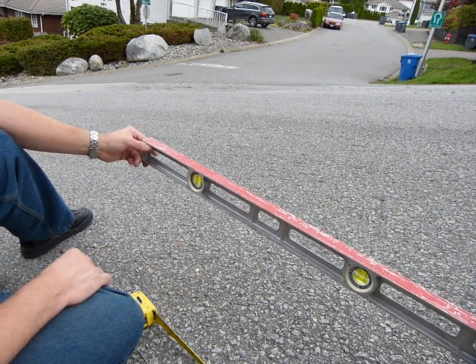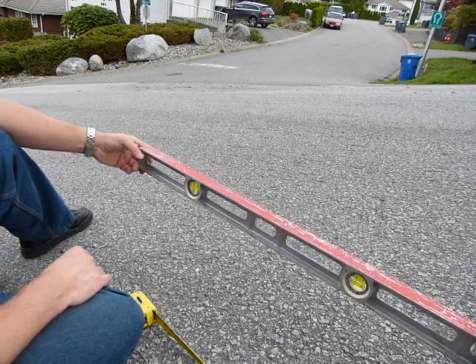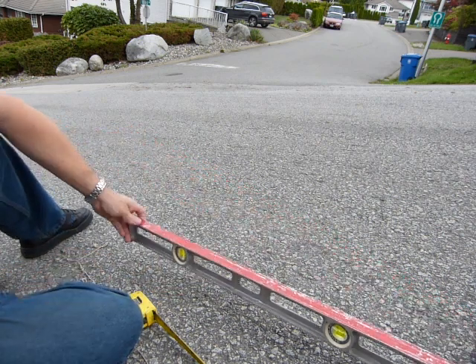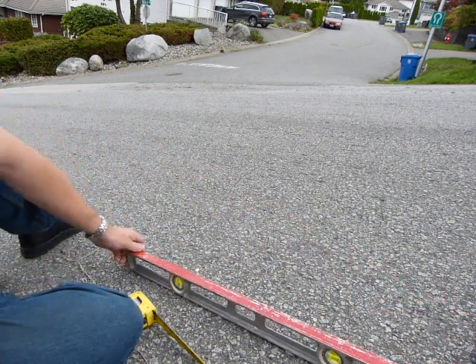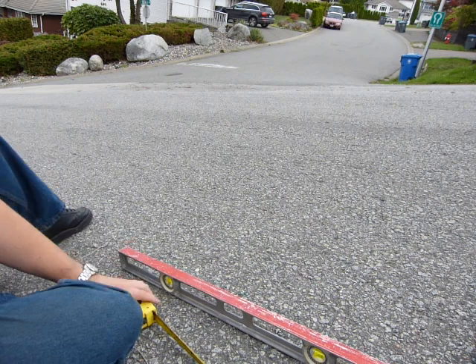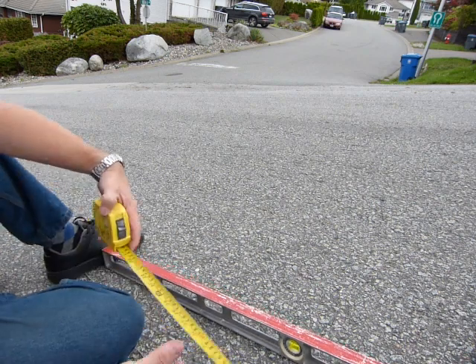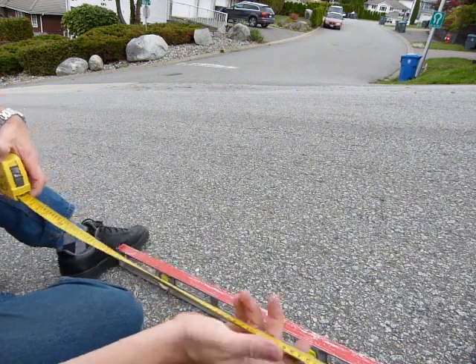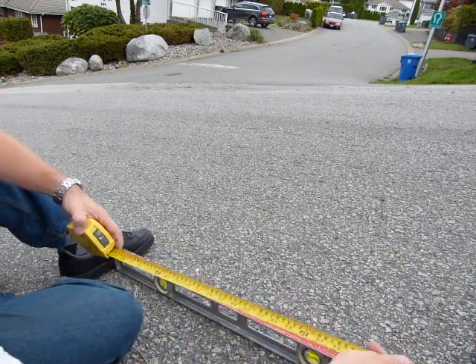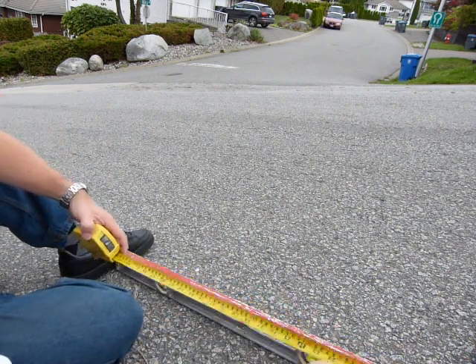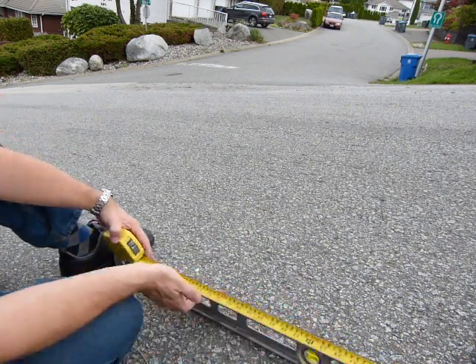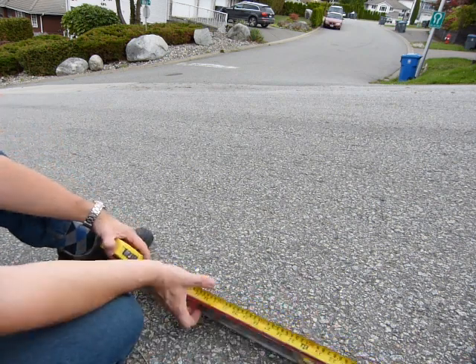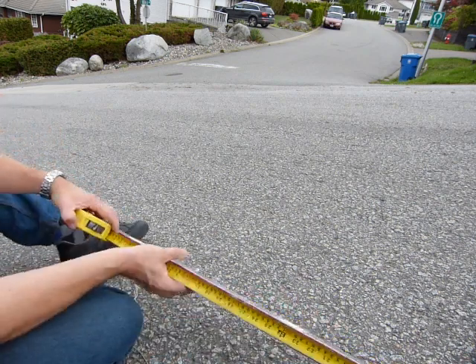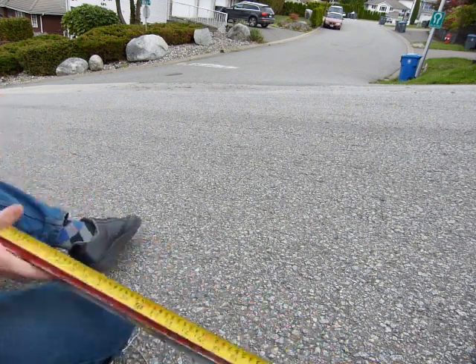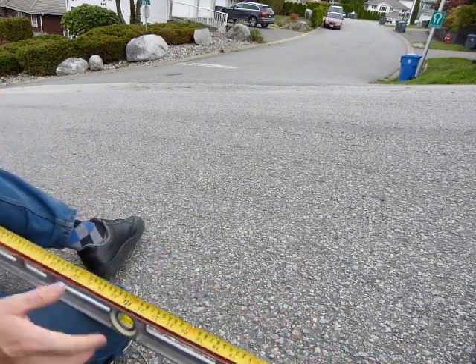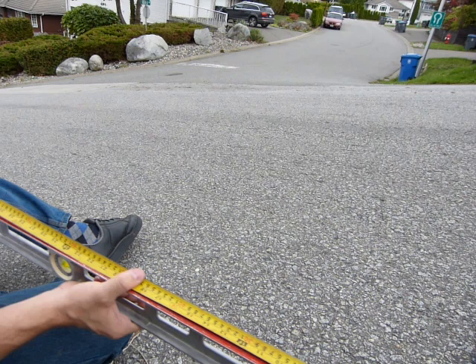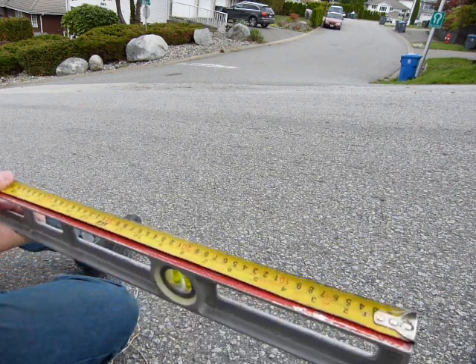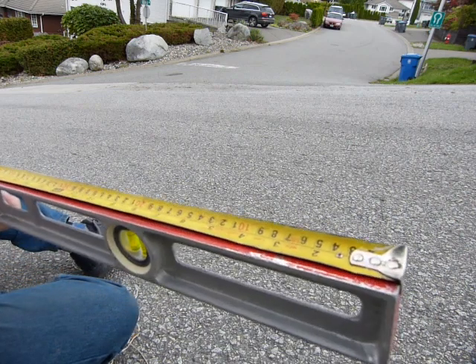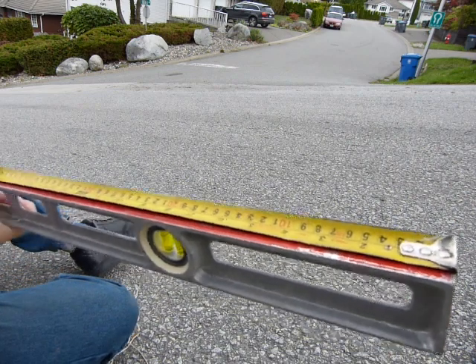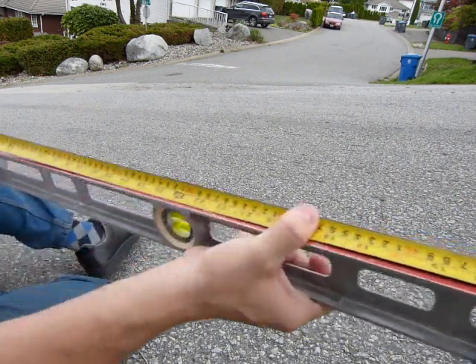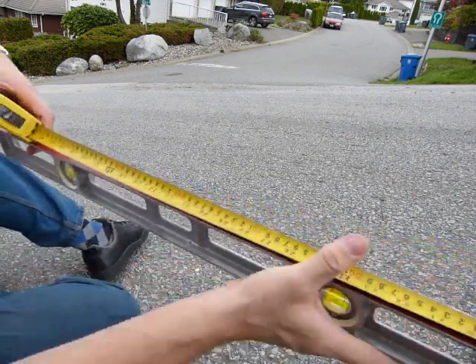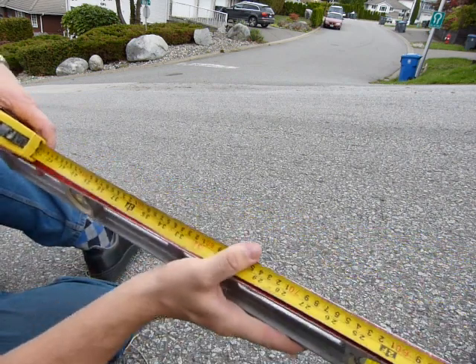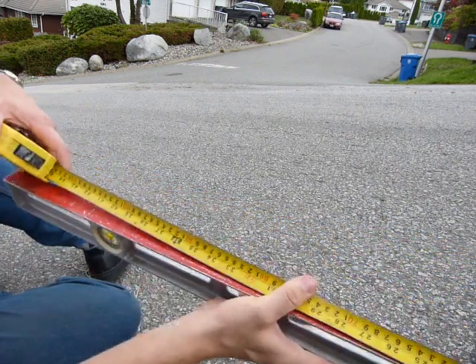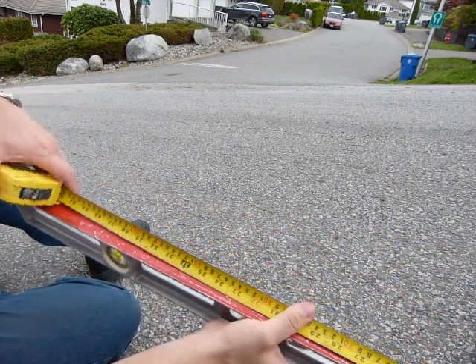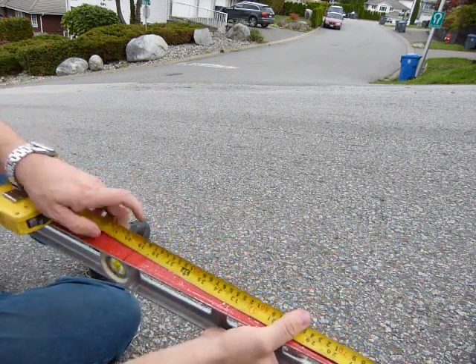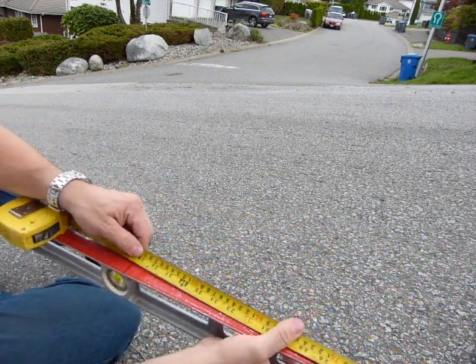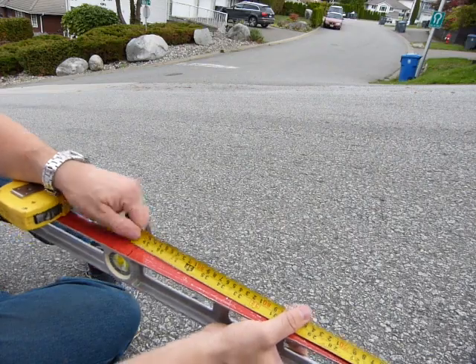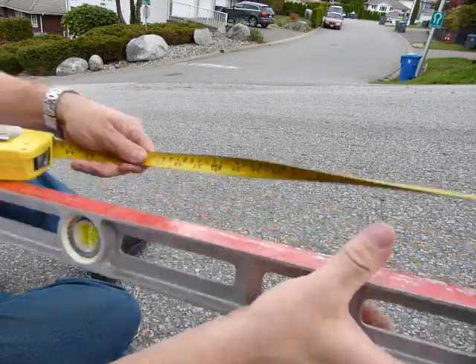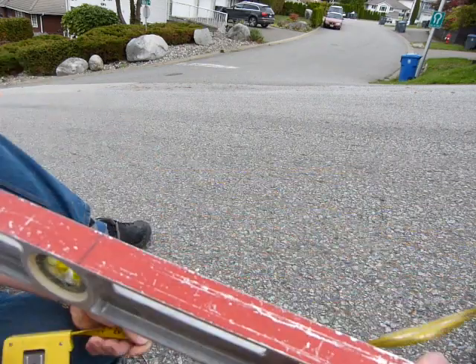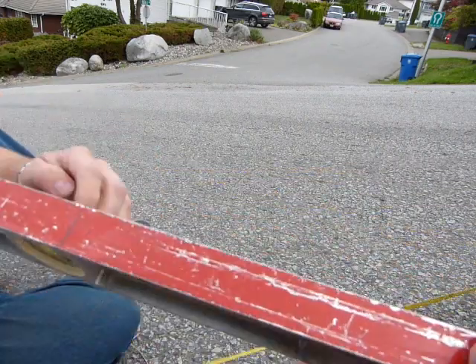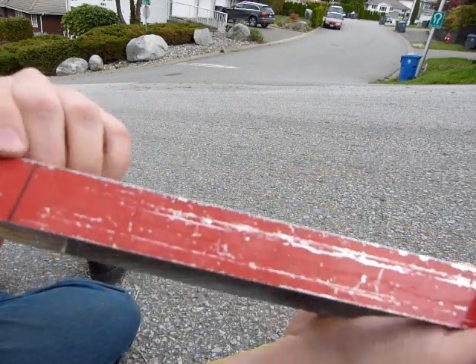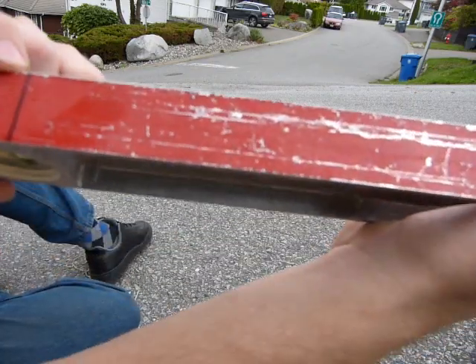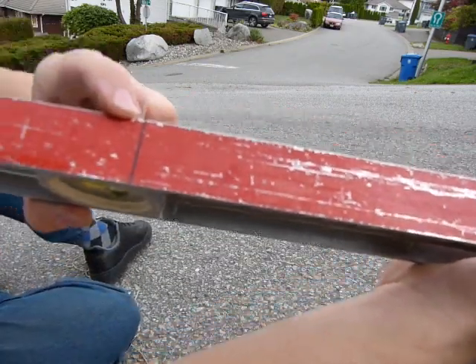What I've done here is hook the end of the tape to the end of the level, and I have measured exactly 100 centimeters, which I've marked on the level here.